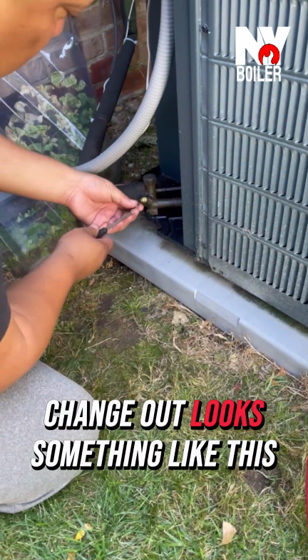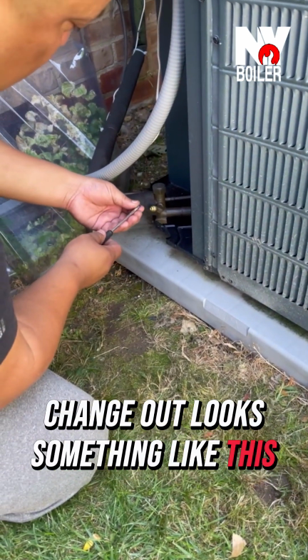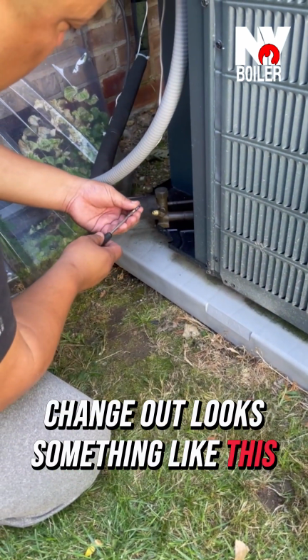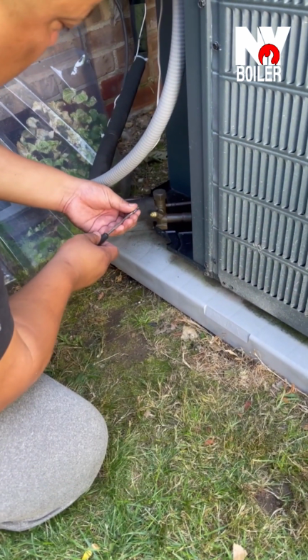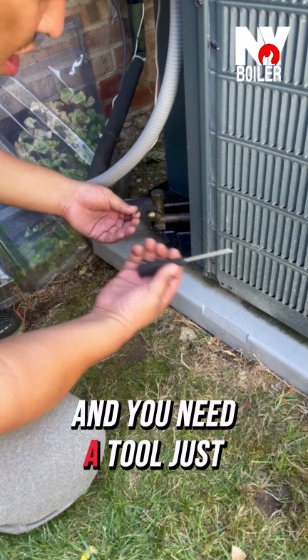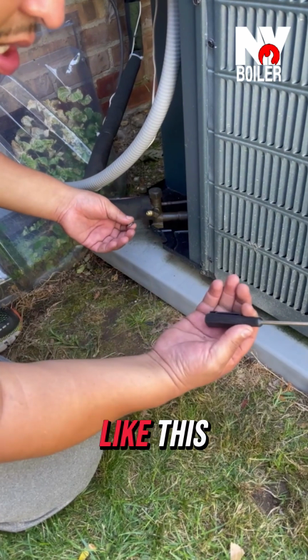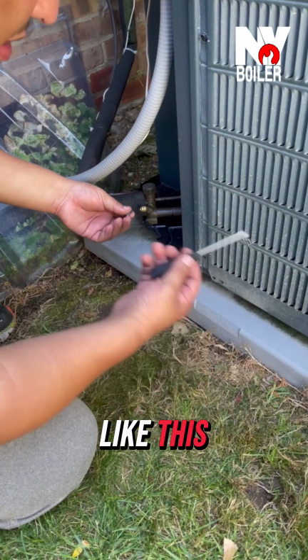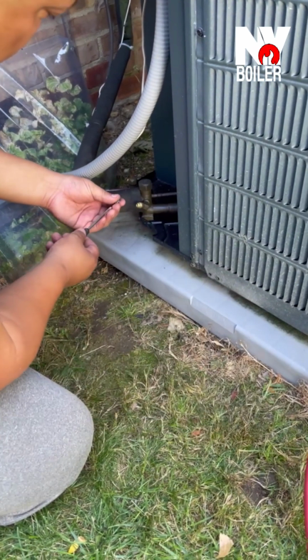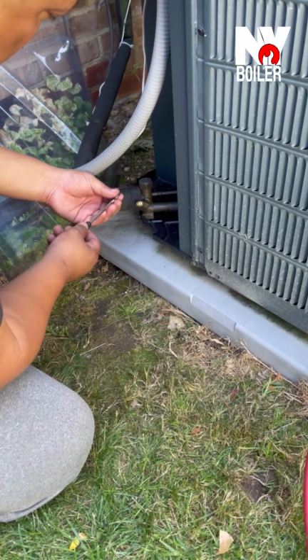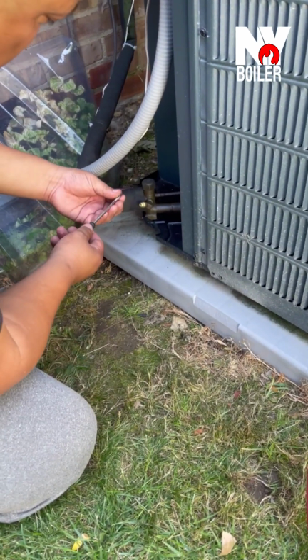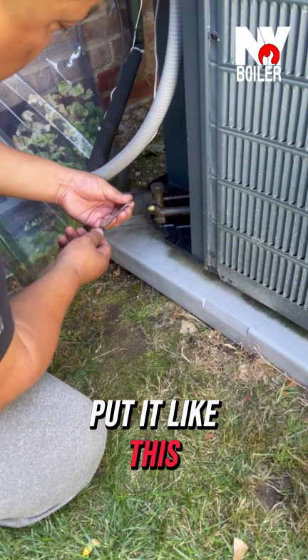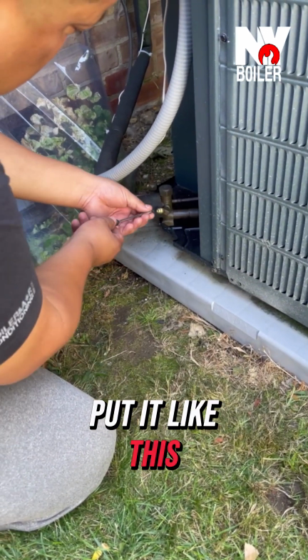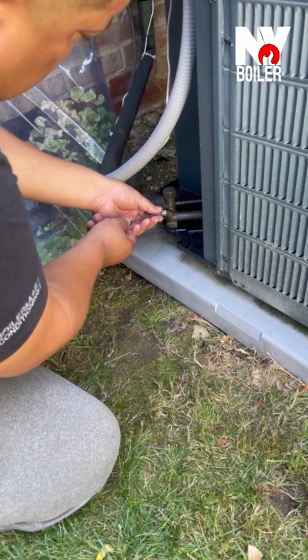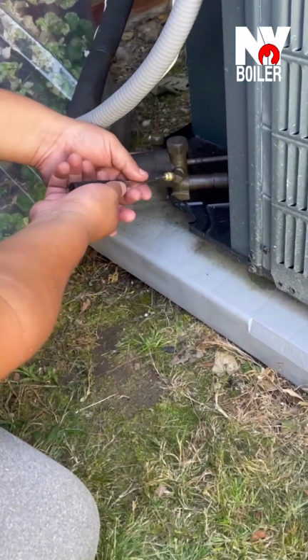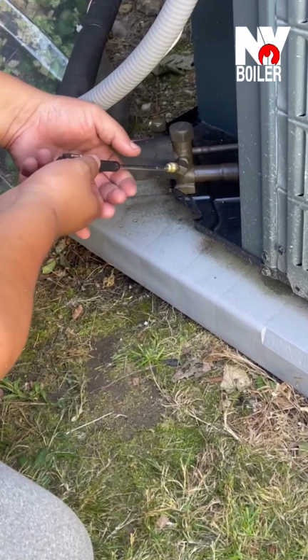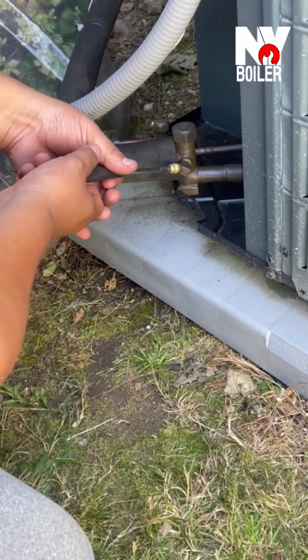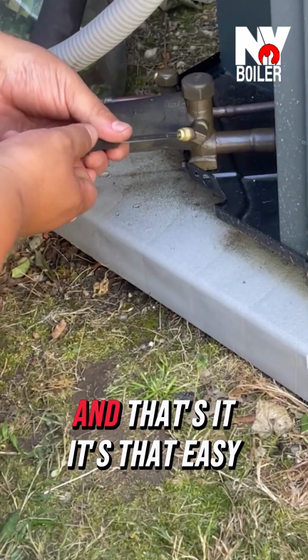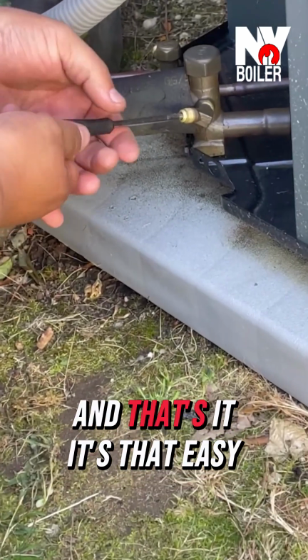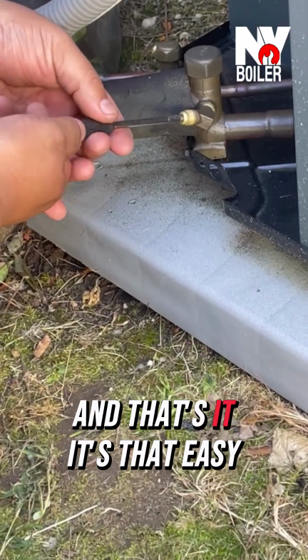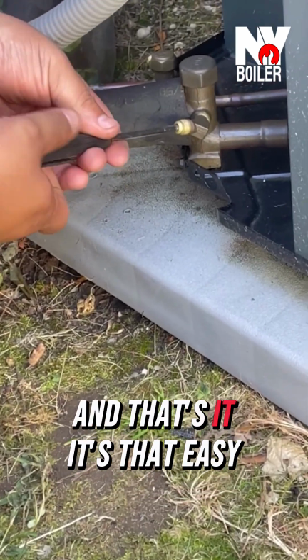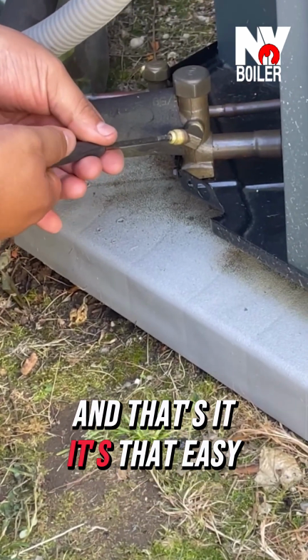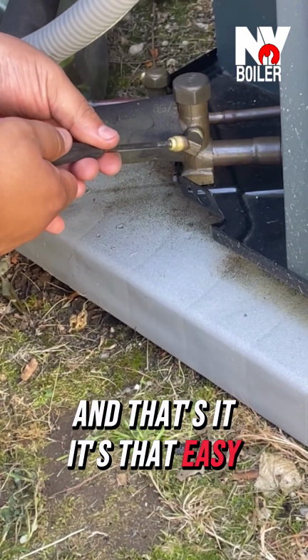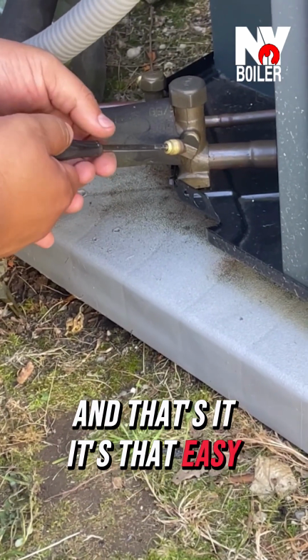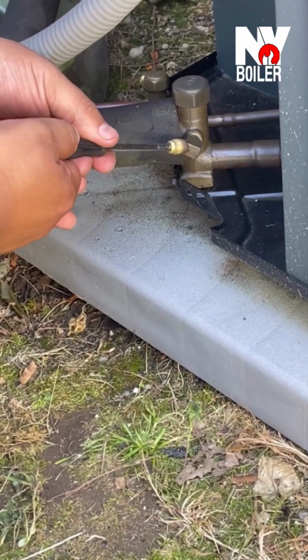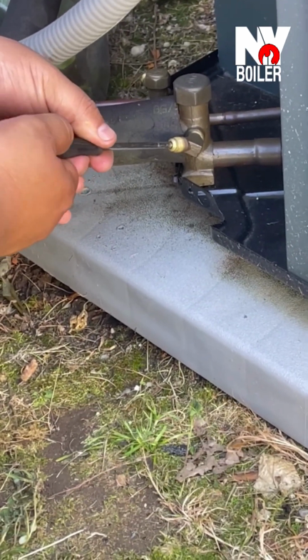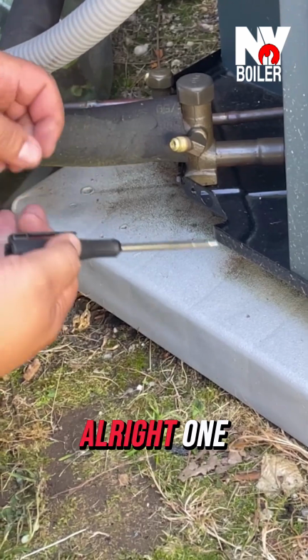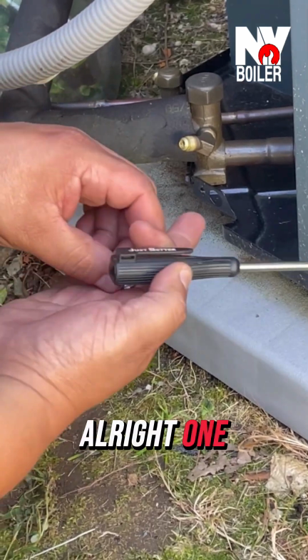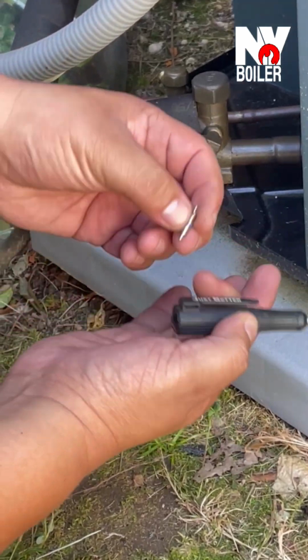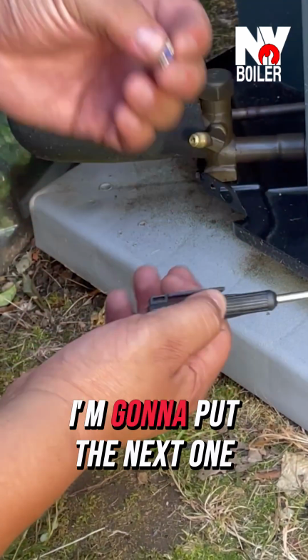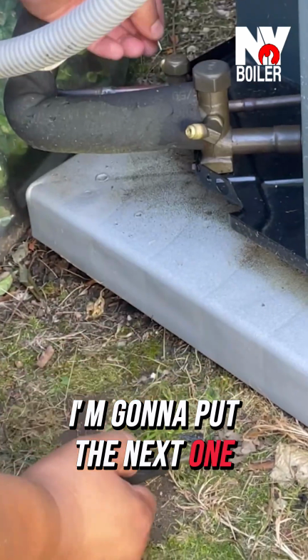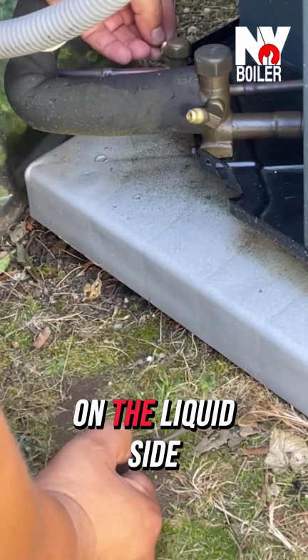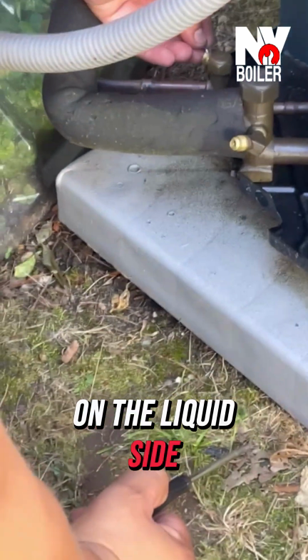It looks something like this. You need a tool just like this. Put it like this — and that's it. It's that easy. Press one. I'm going to put the next one on the liquid side.